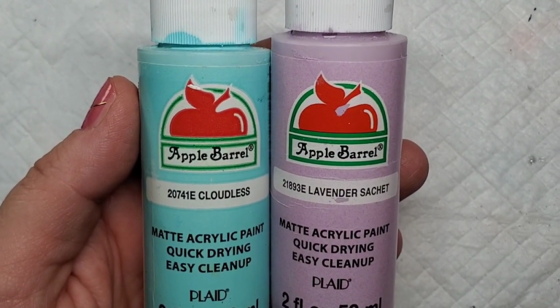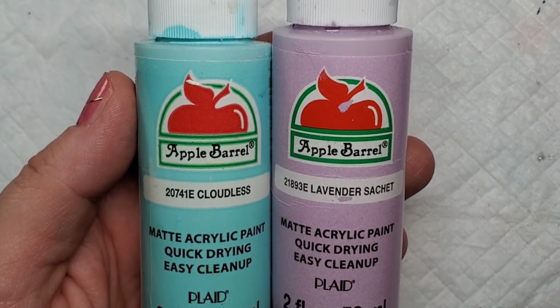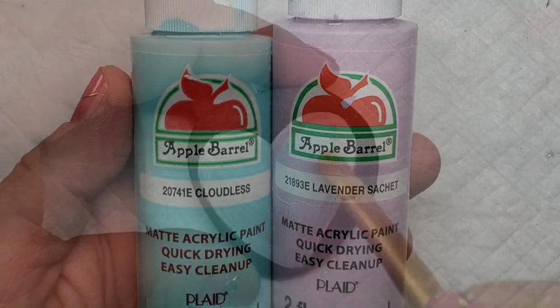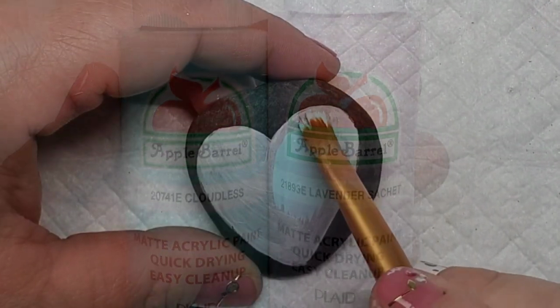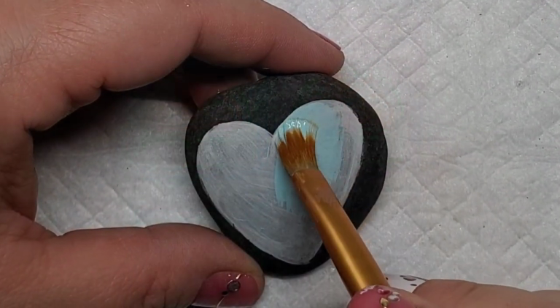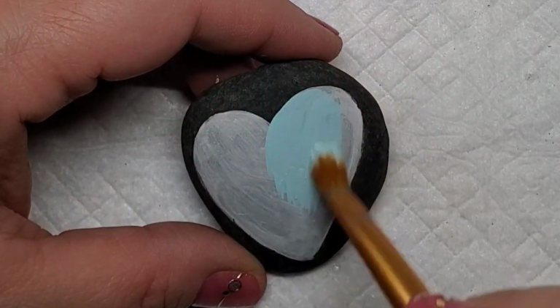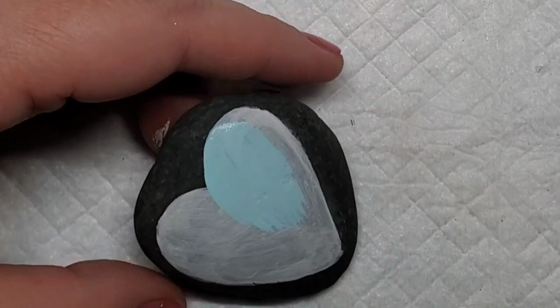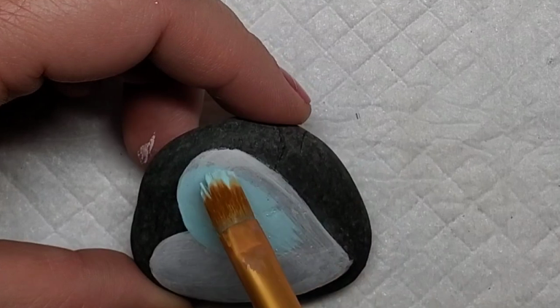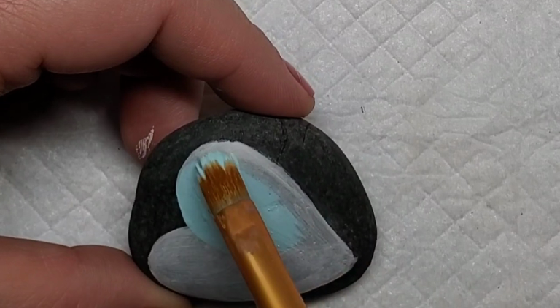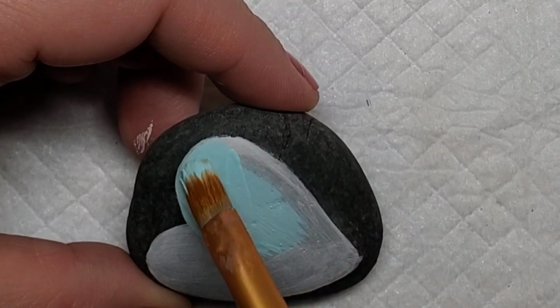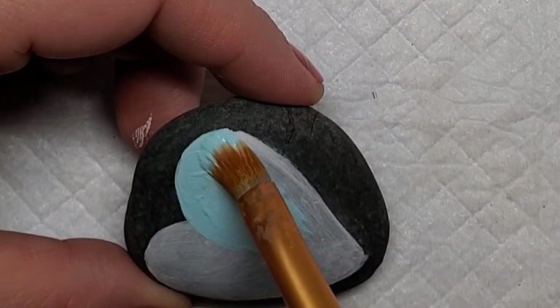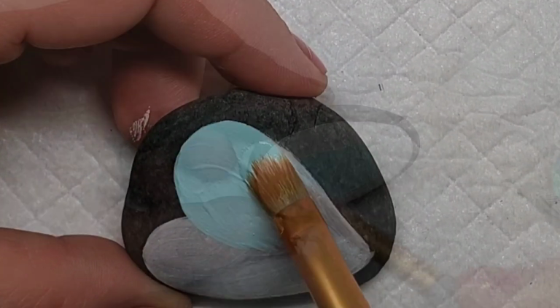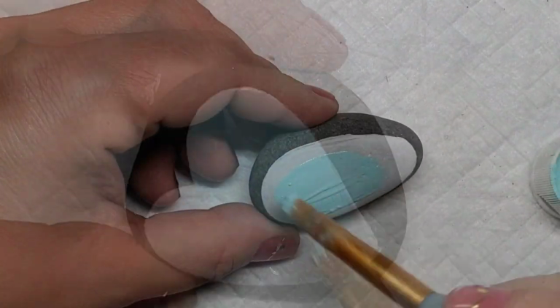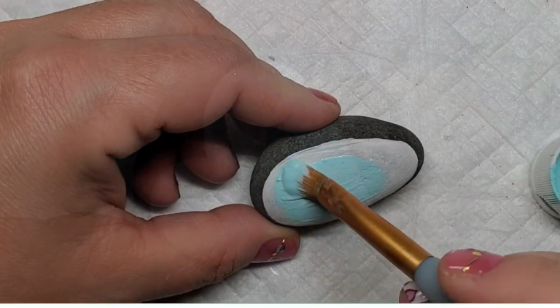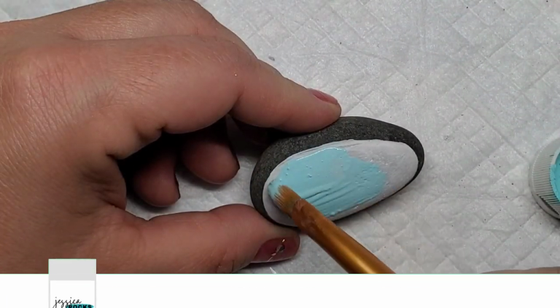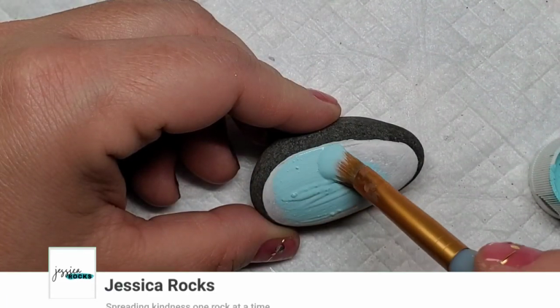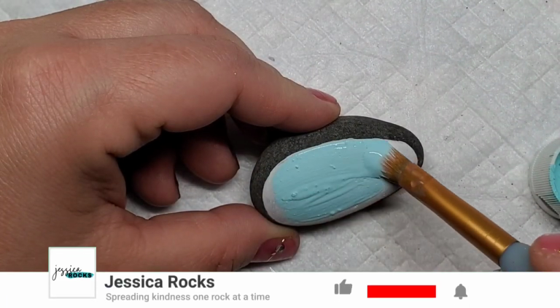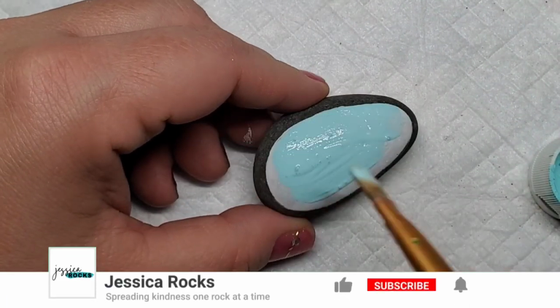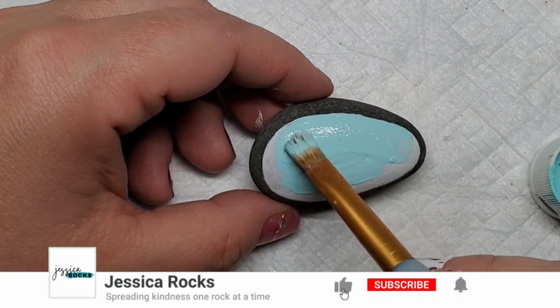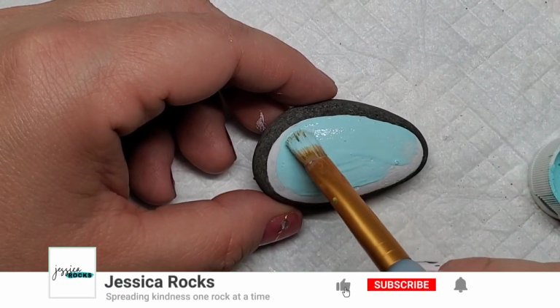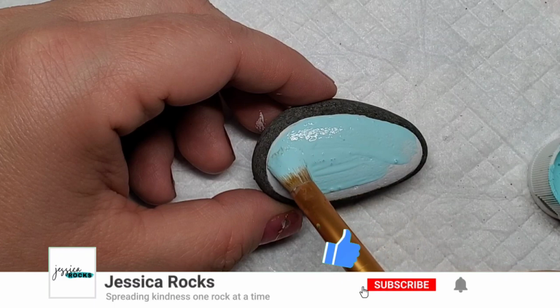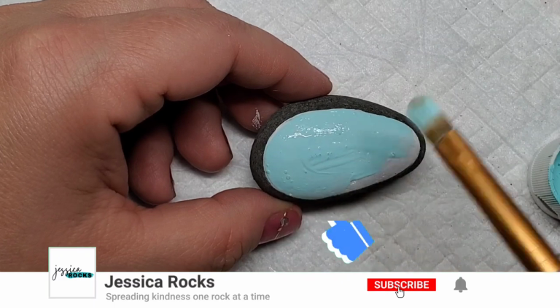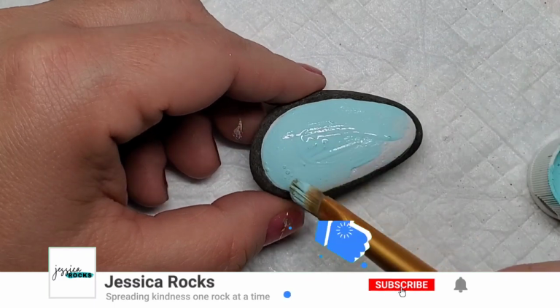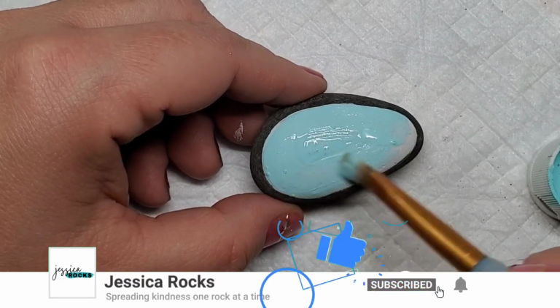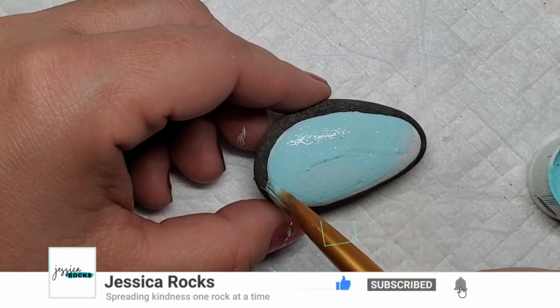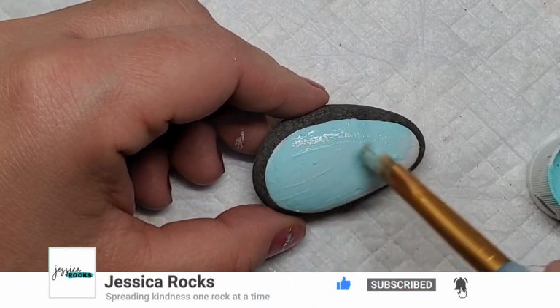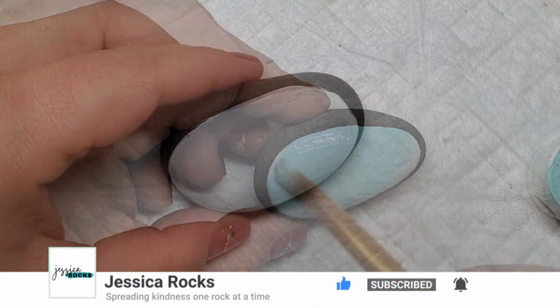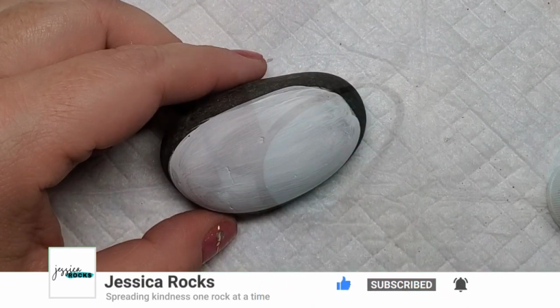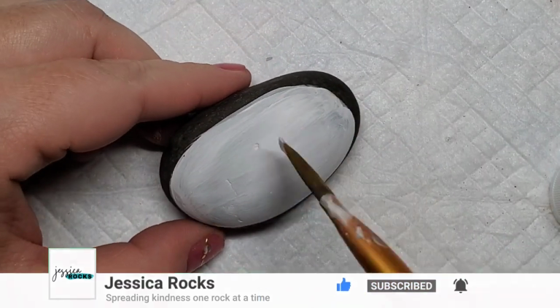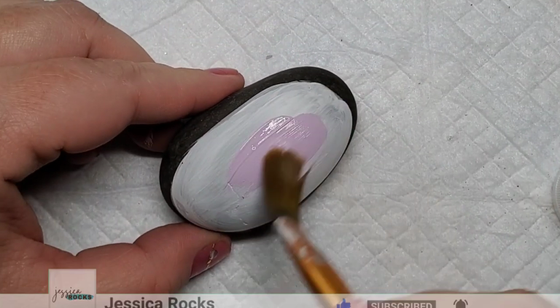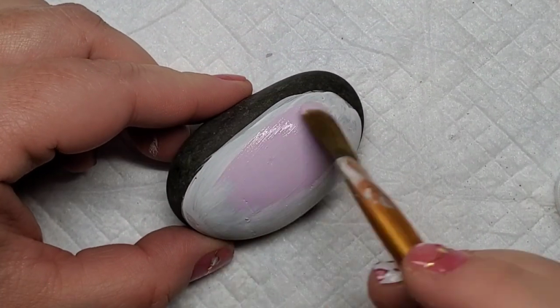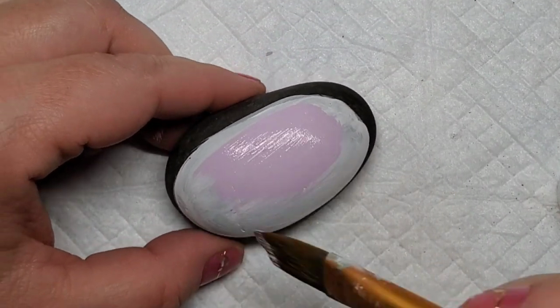Now I'm going to take these two paints — a light lavender and a light turquoise, kind of aqua color — and base coat all of the rocks again, kind of half and half. We're going to have half lavender and half in this light aqua color.